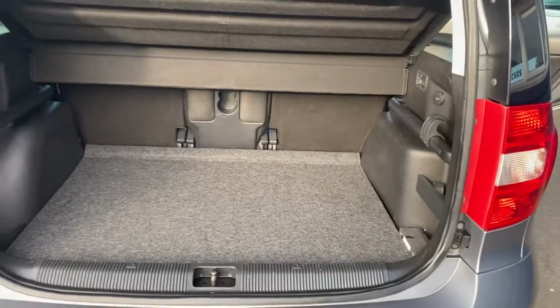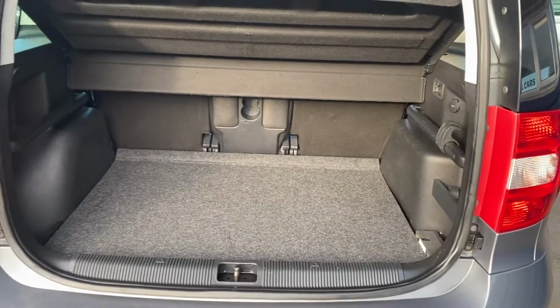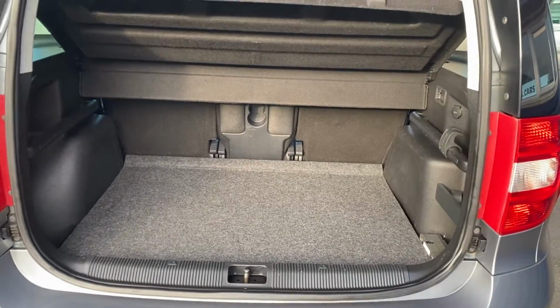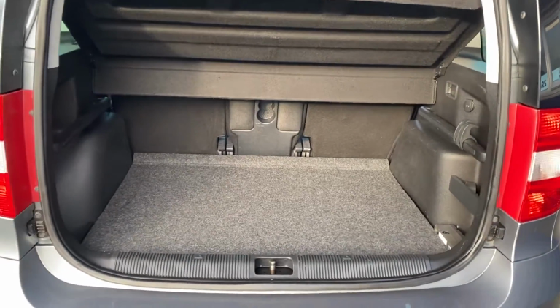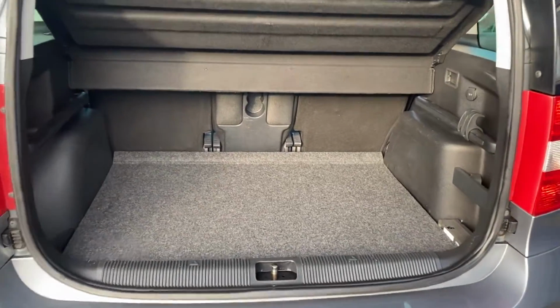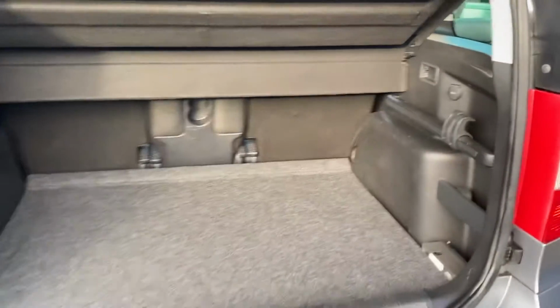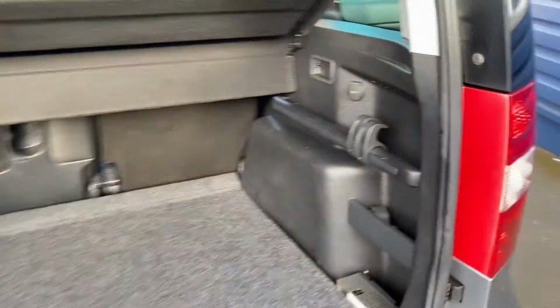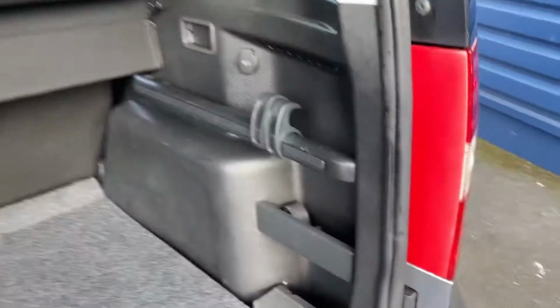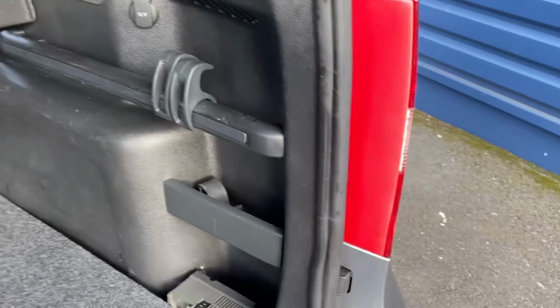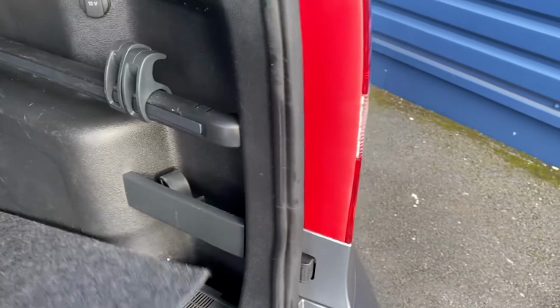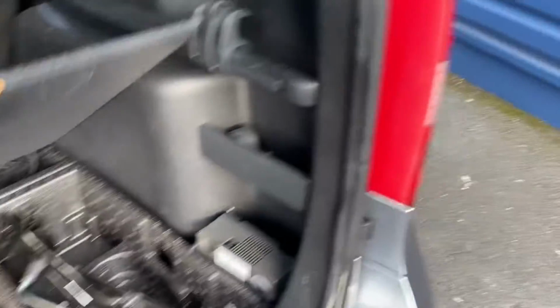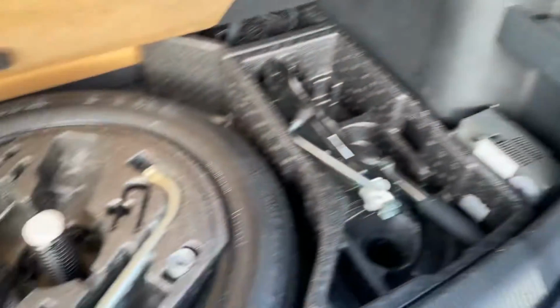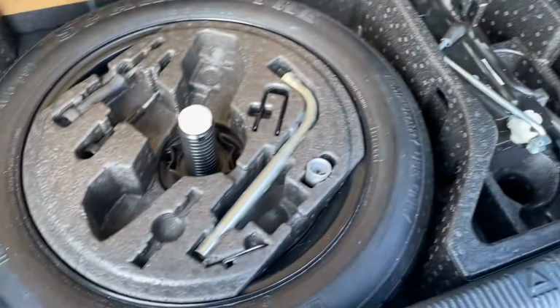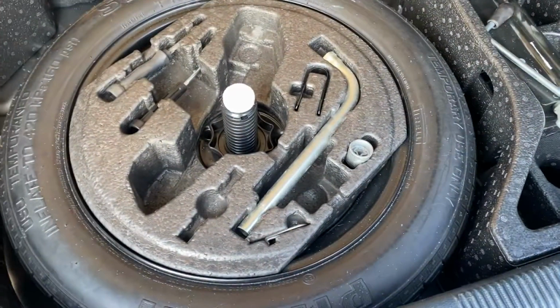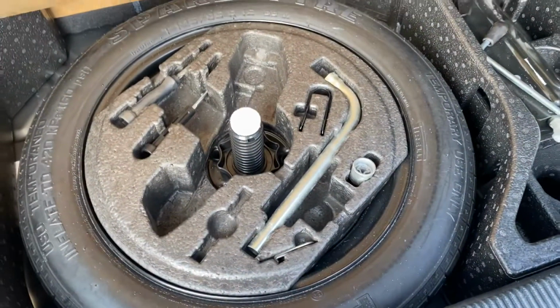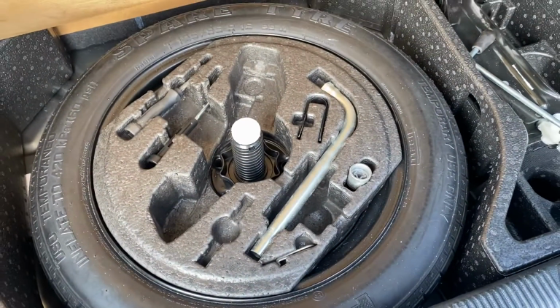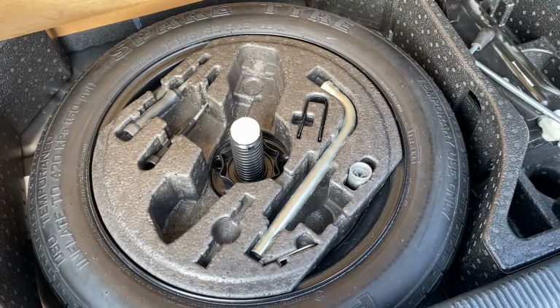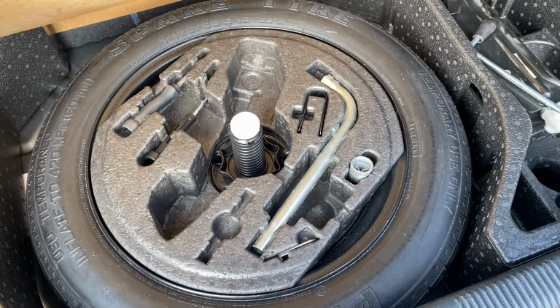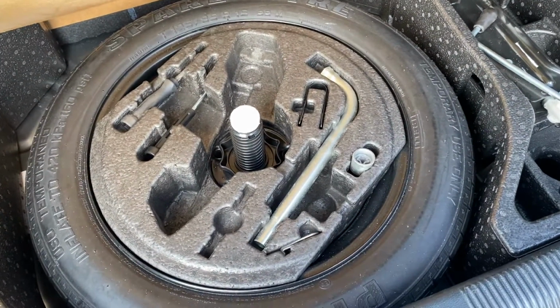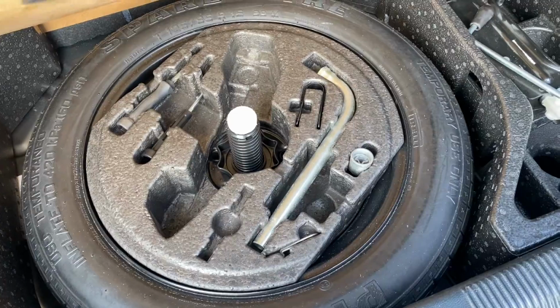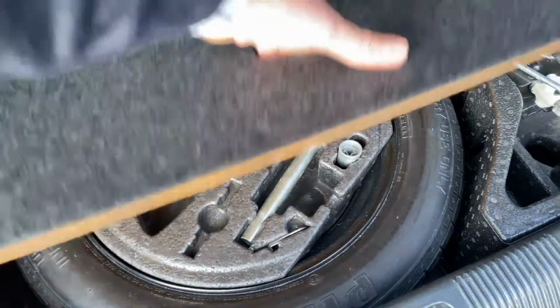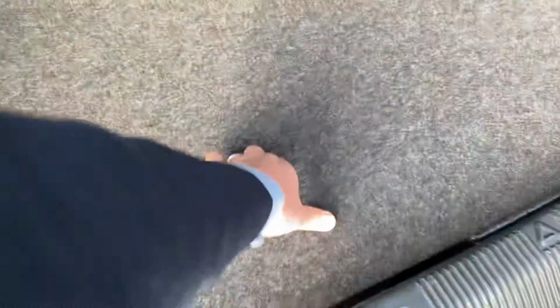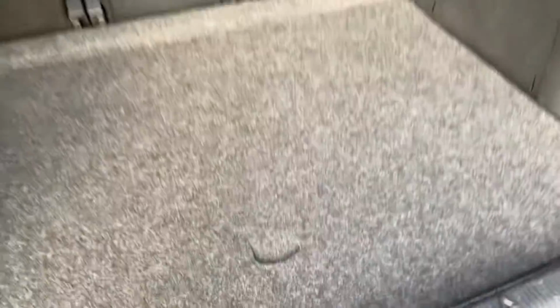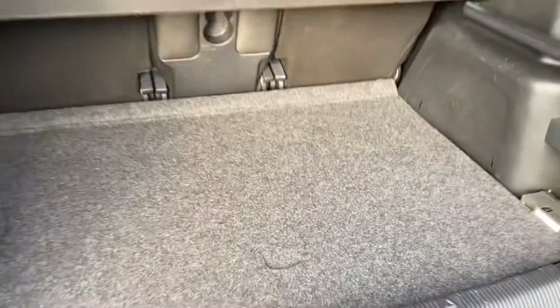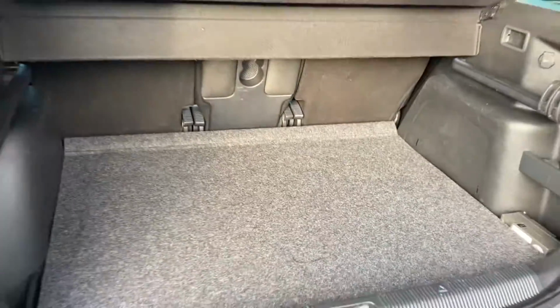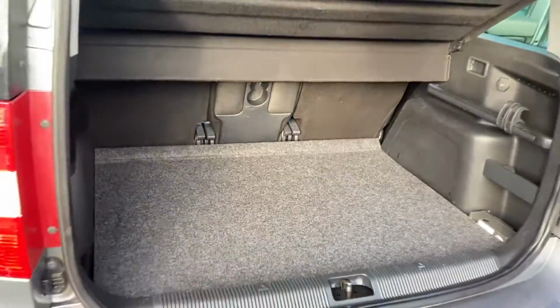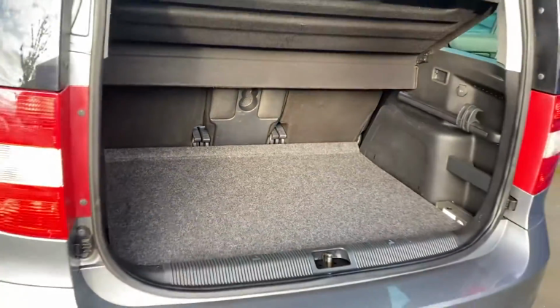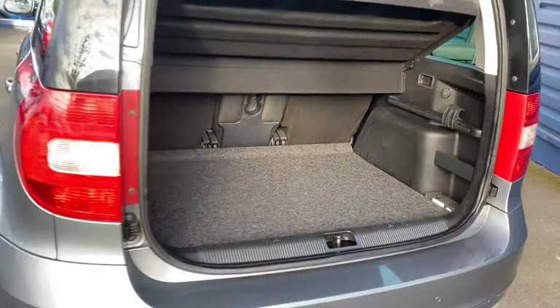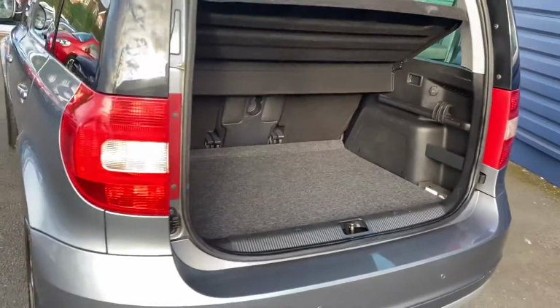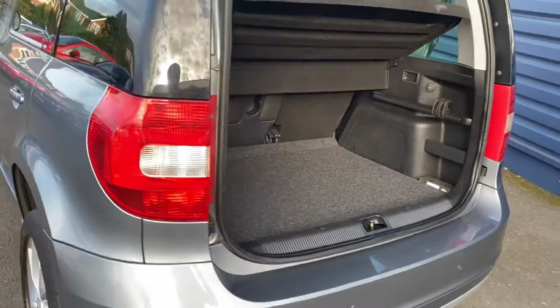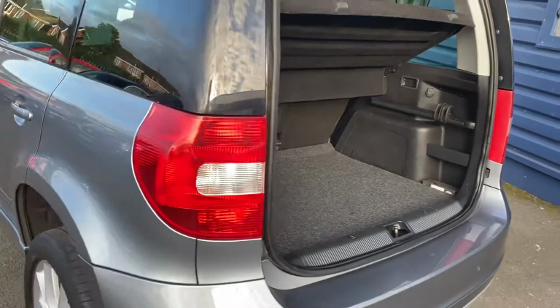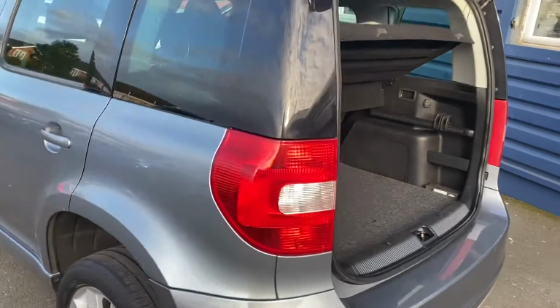Great boot space on the vehicle. It also comes with a spare tire, which is good as these days not a lot of cars do come with those, so it's another good plus point on the vehicle.